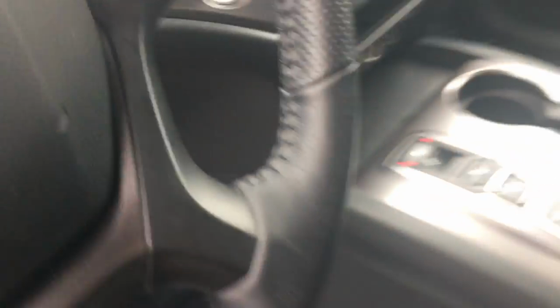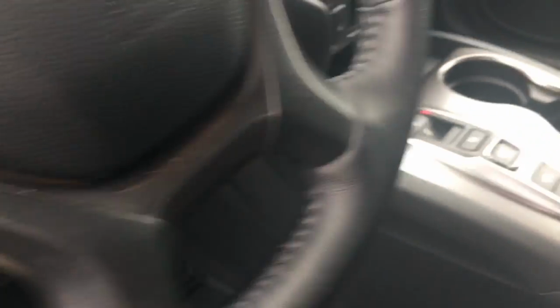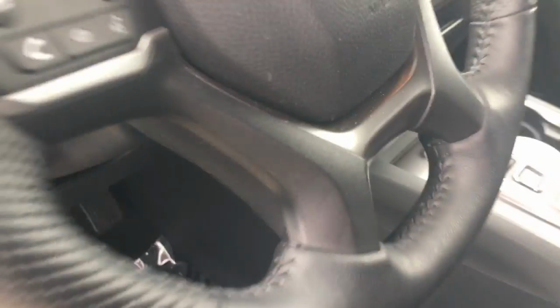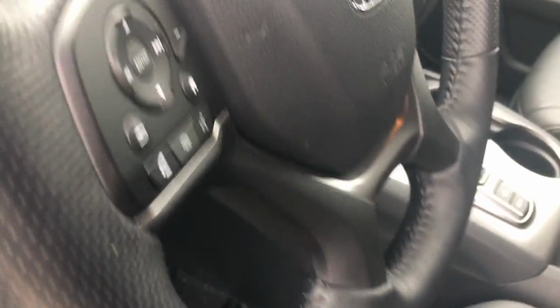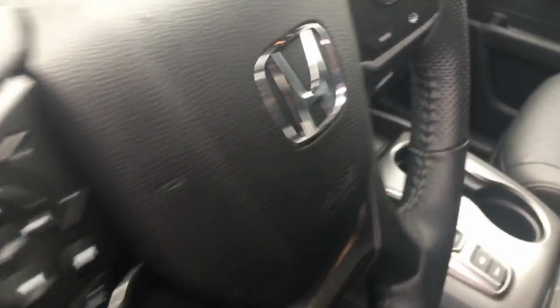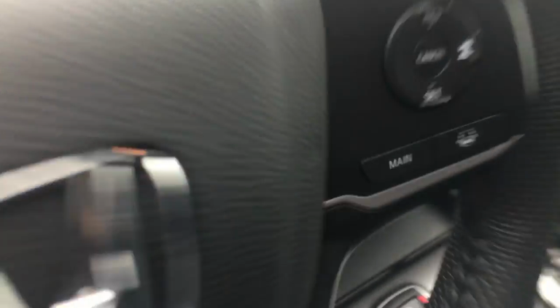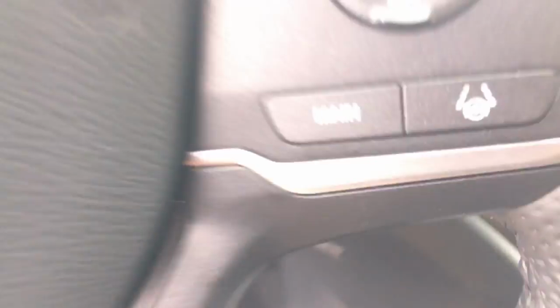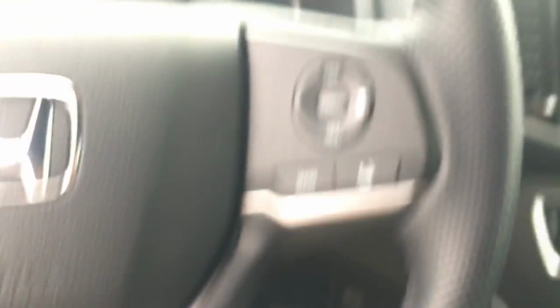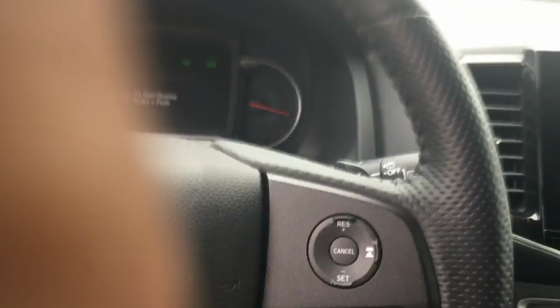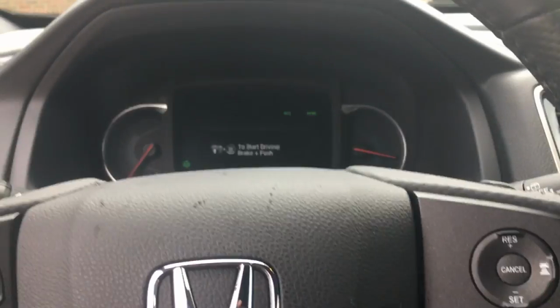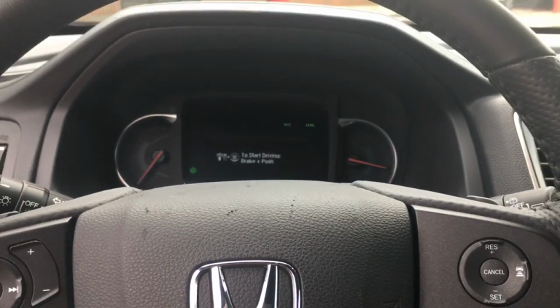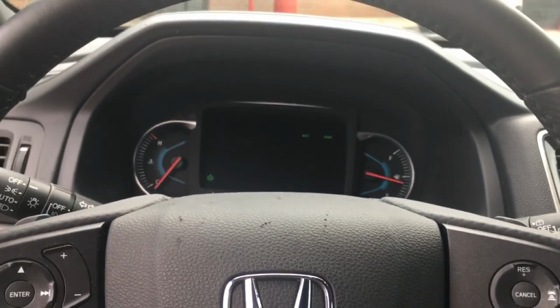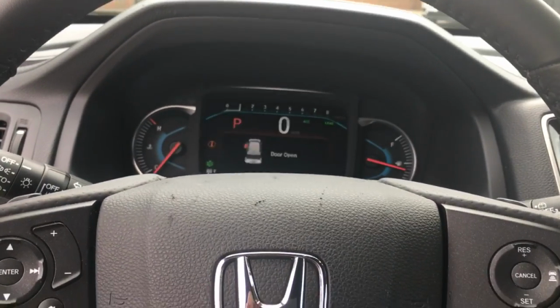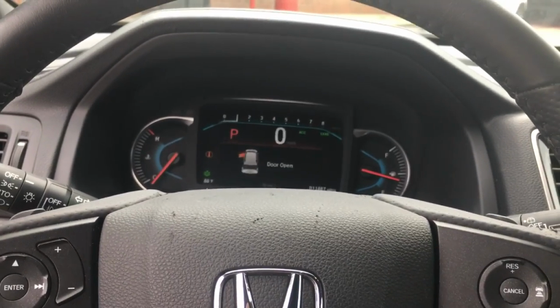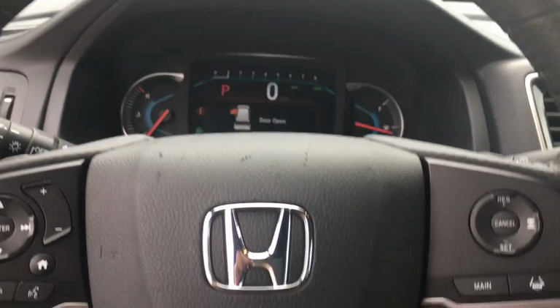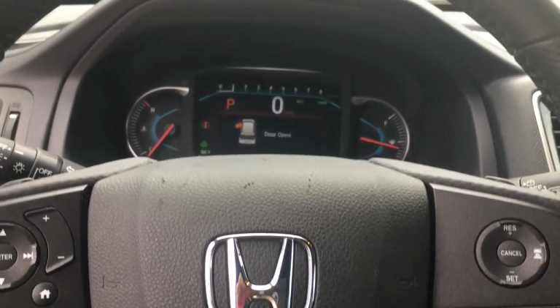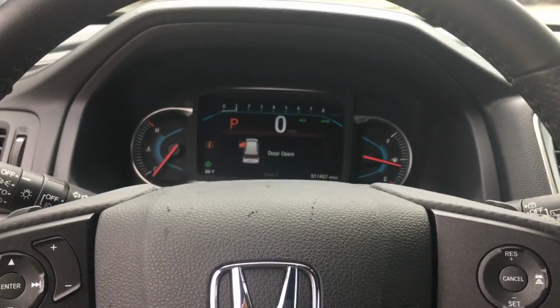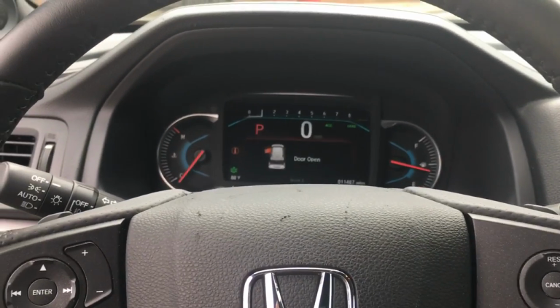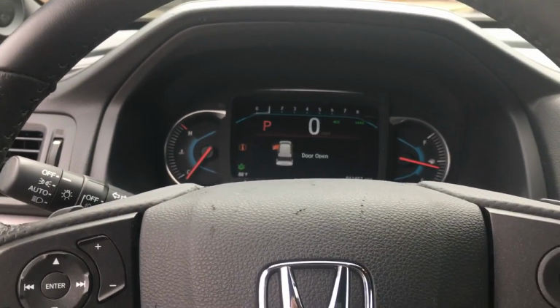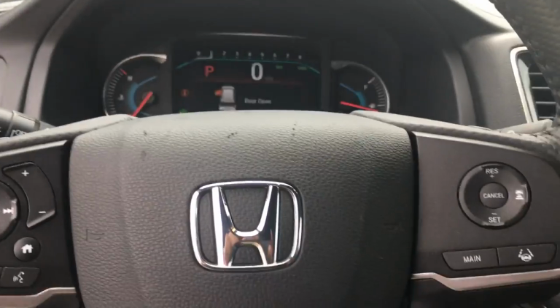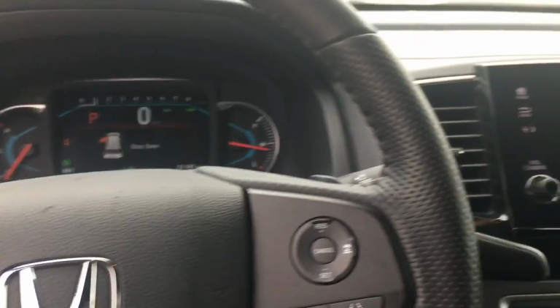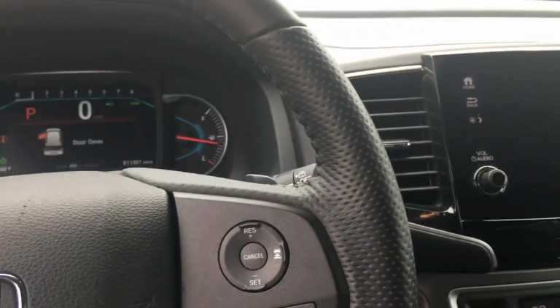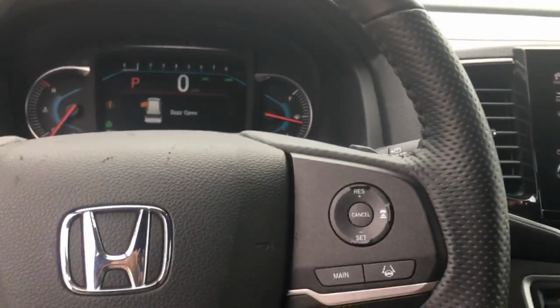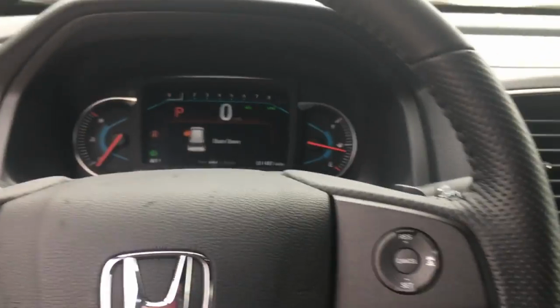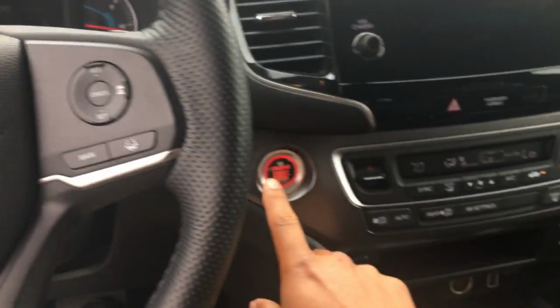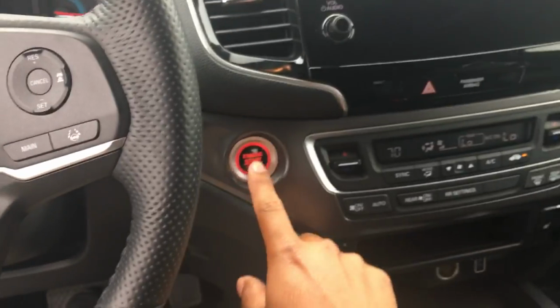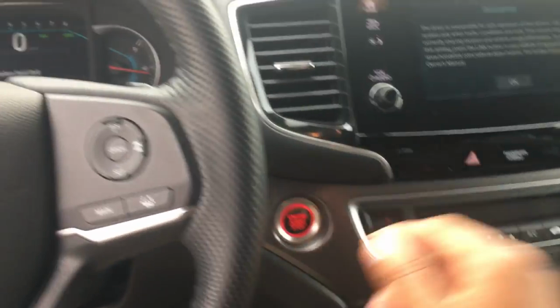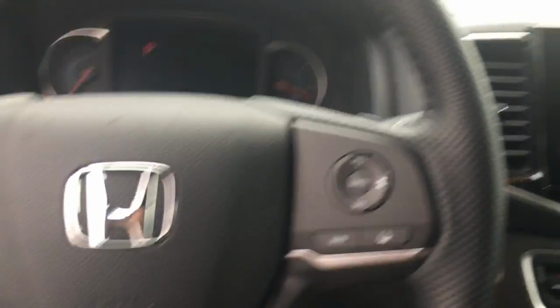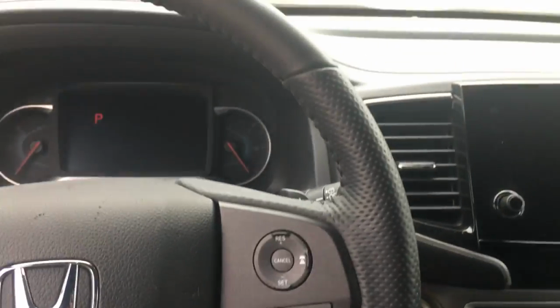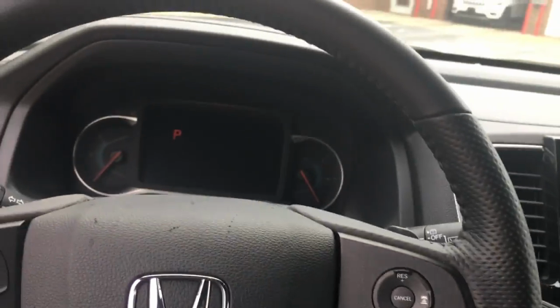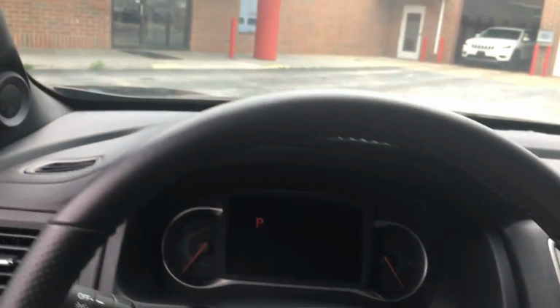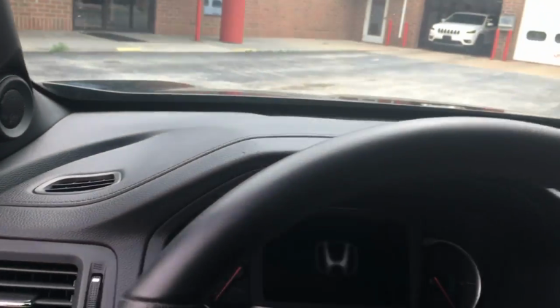We have the key inside. If you want to turn it on, there we go. And then just press the button until it turns off.